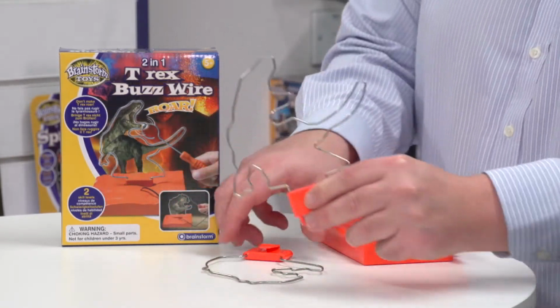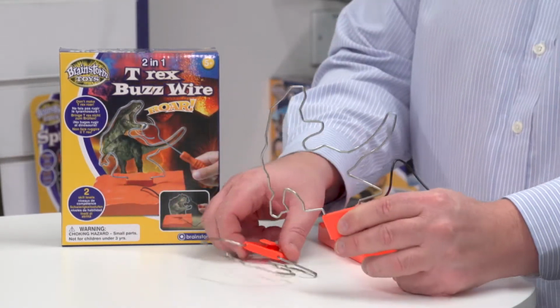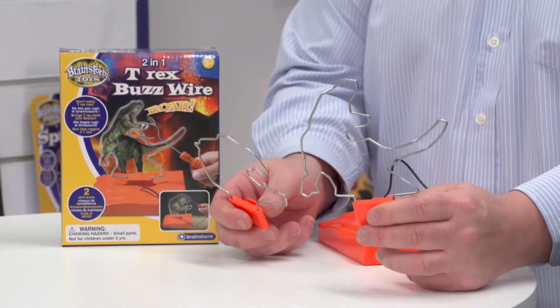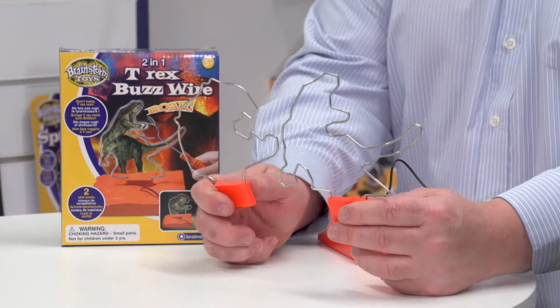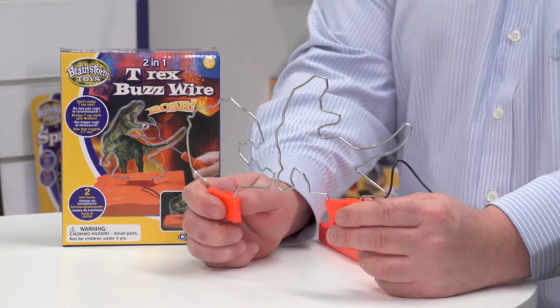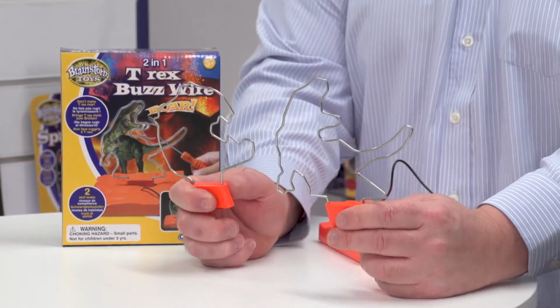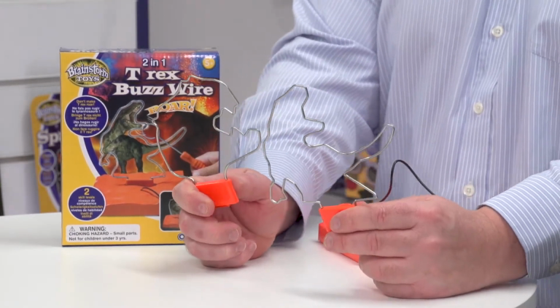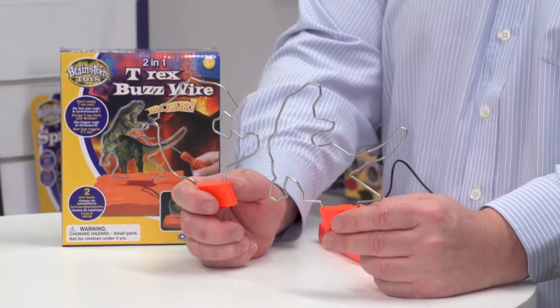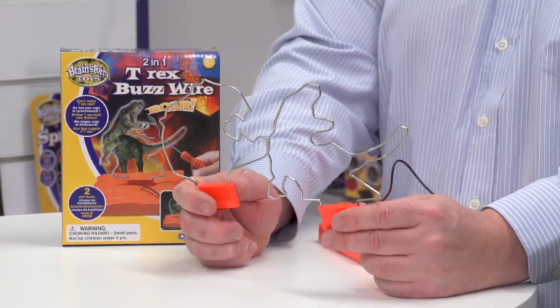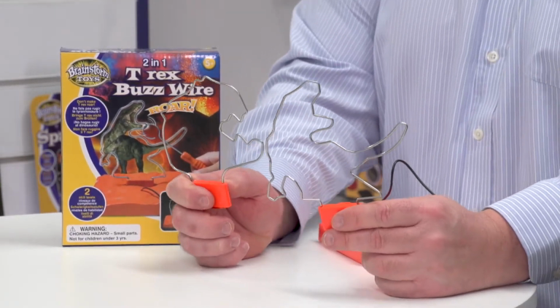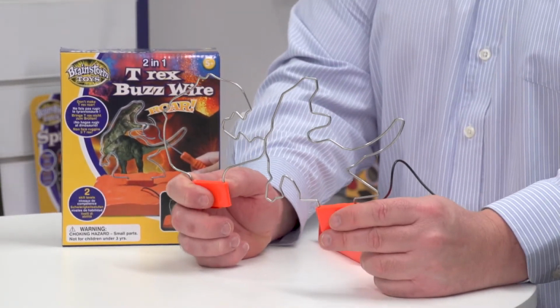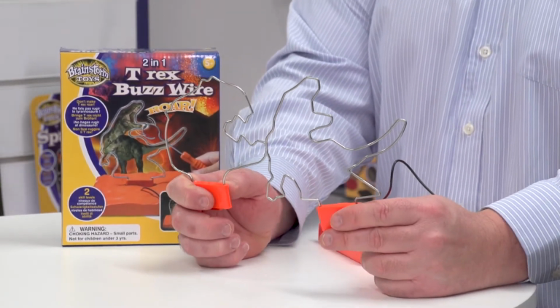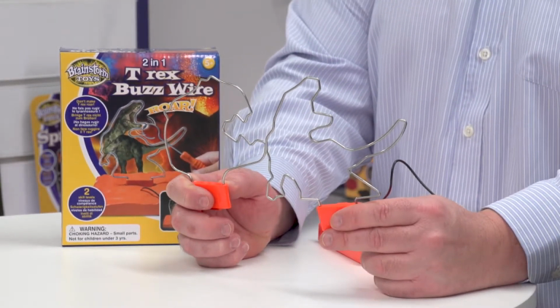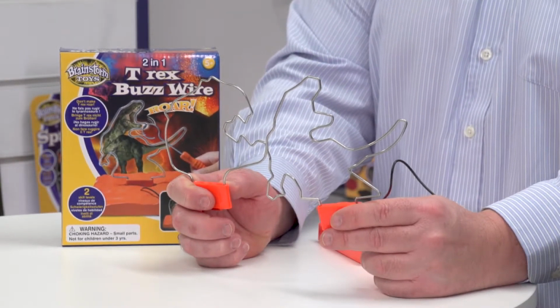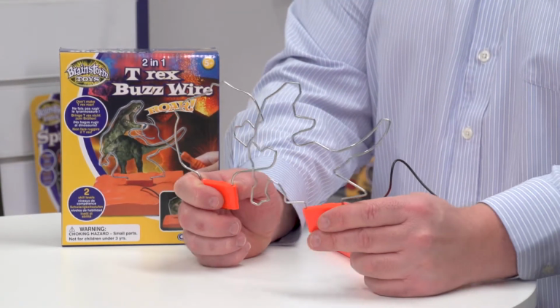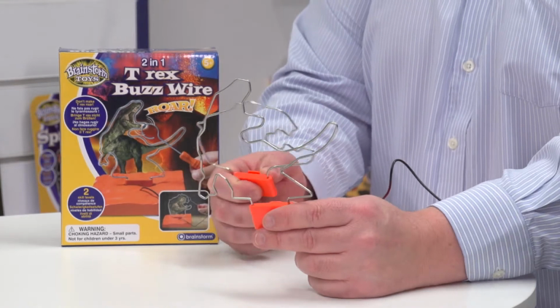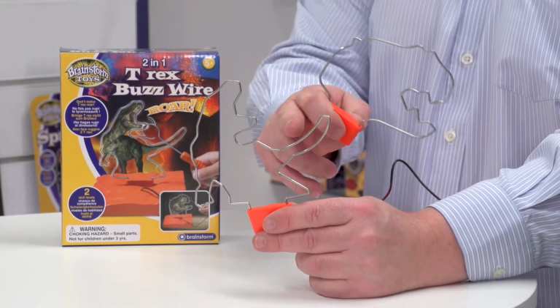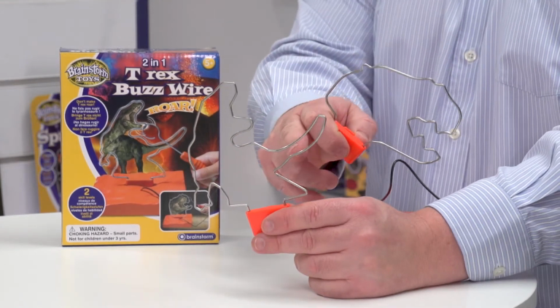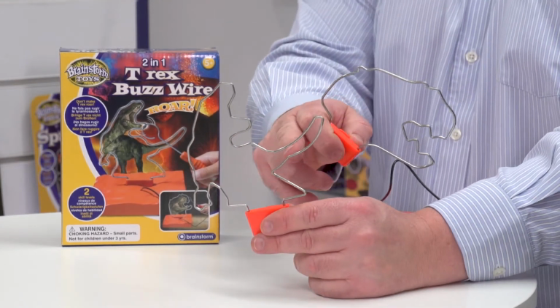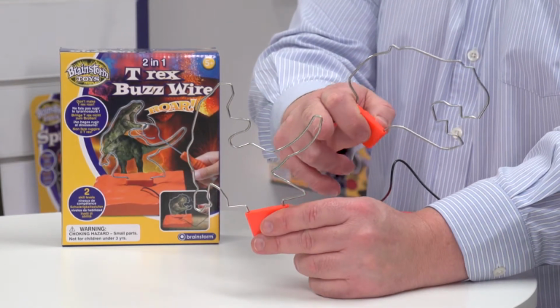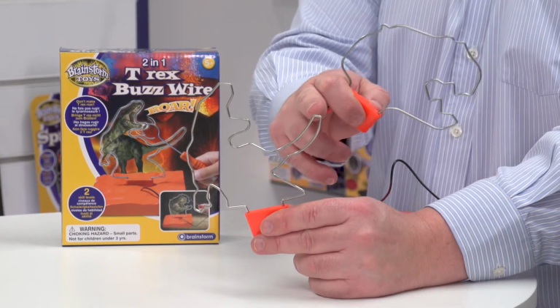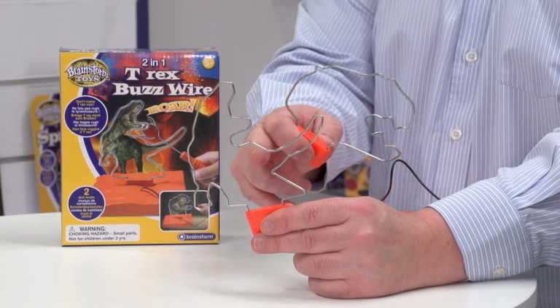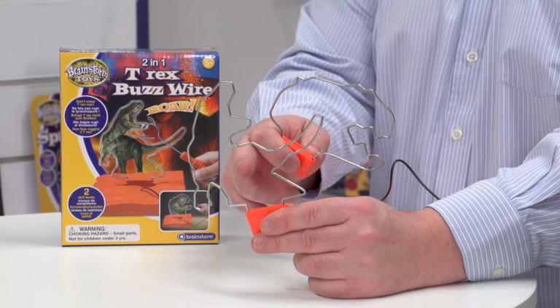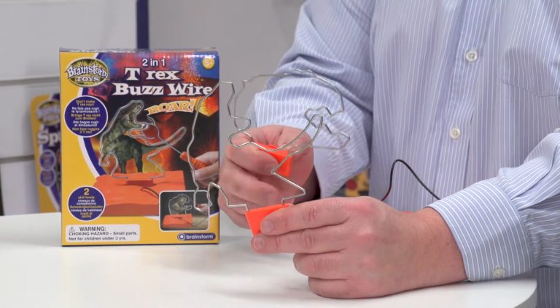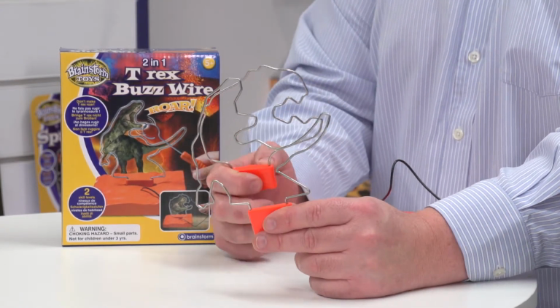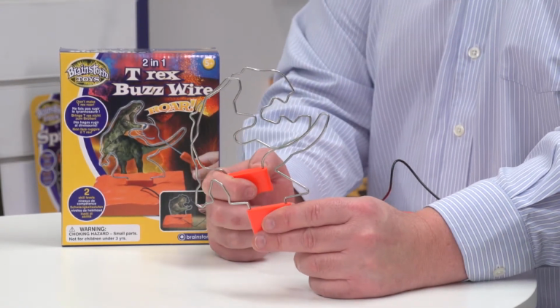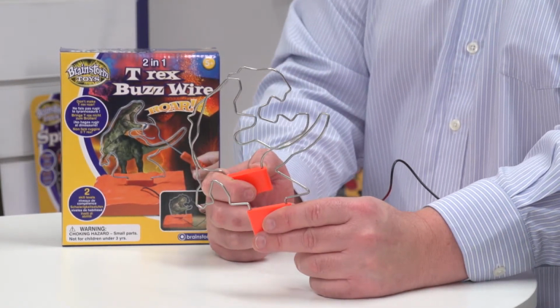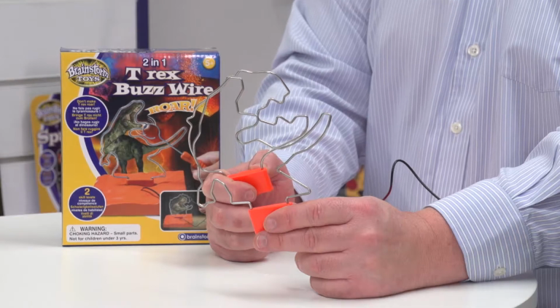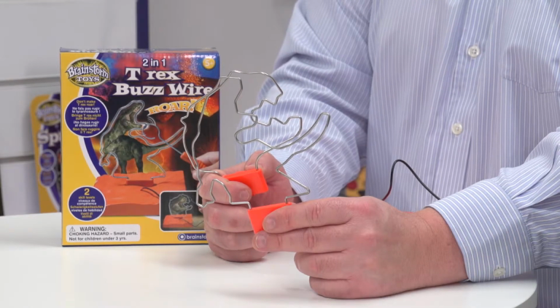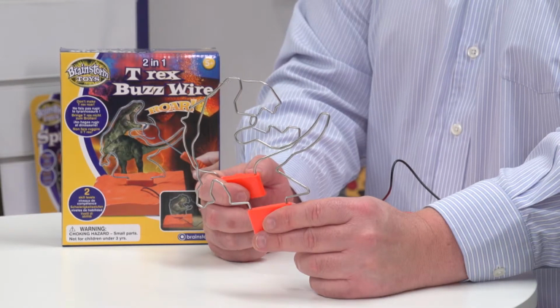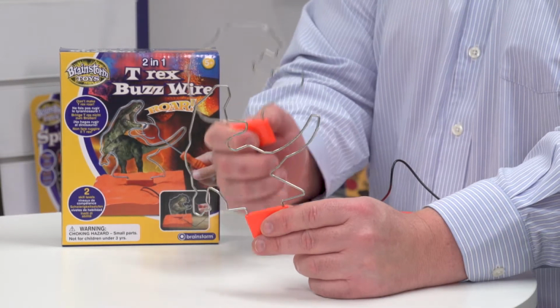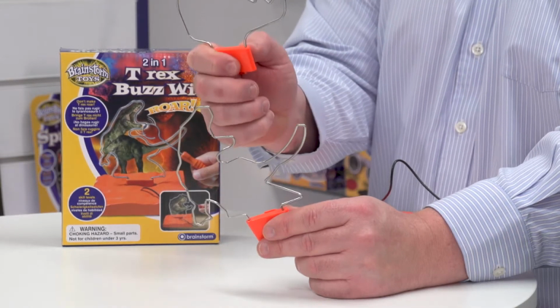The reason there are two wires is that there are two levels of difficulty. With the full T-Rex you've got to go right along the tail, which makes it much more difficult than the head.